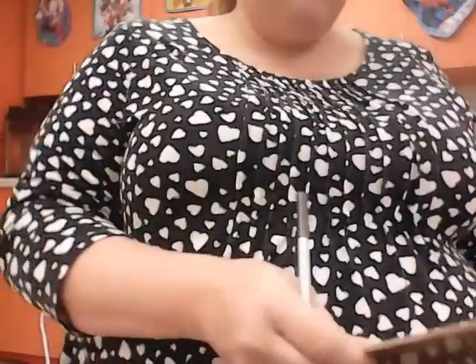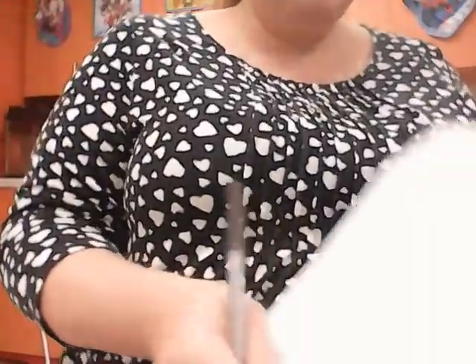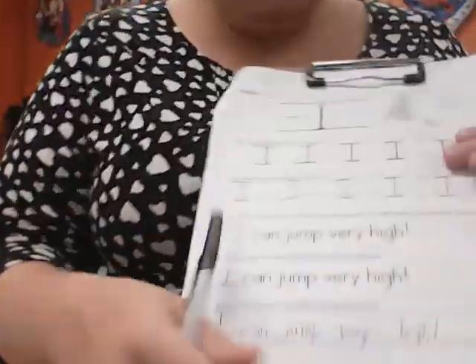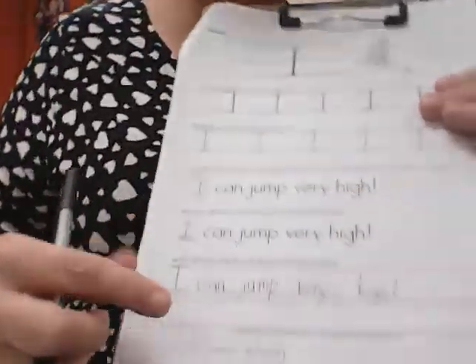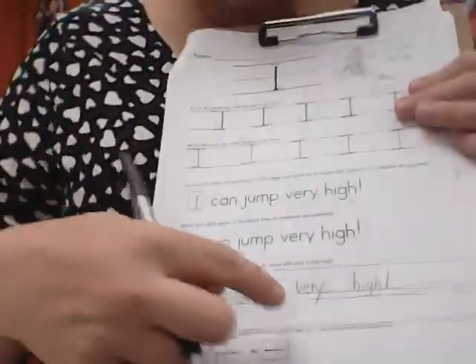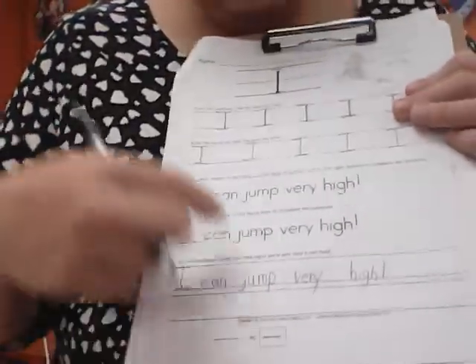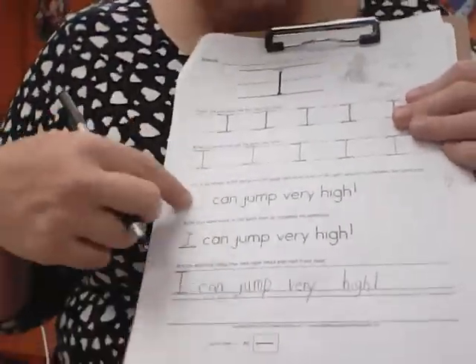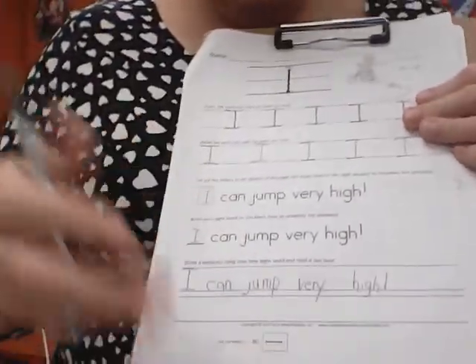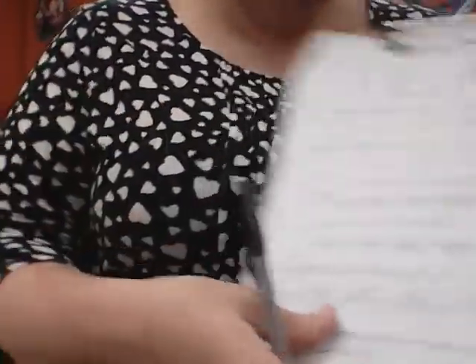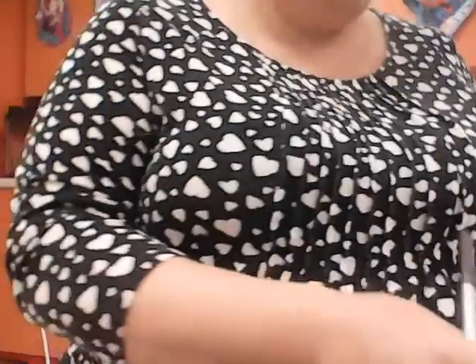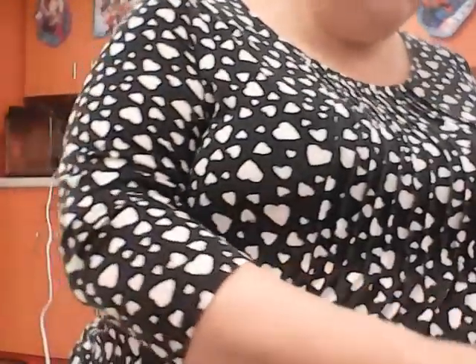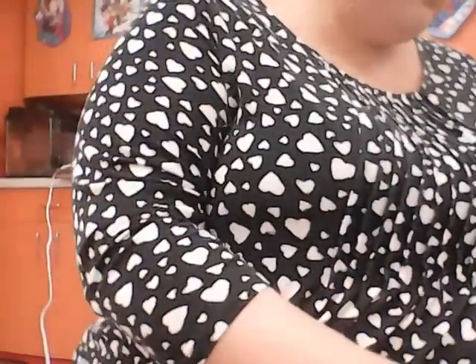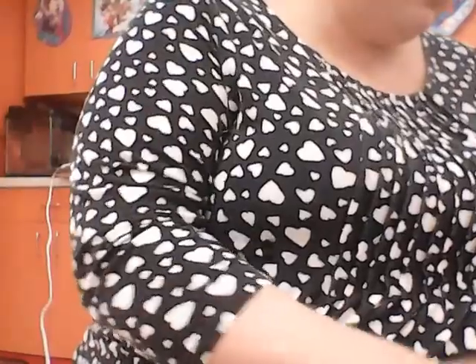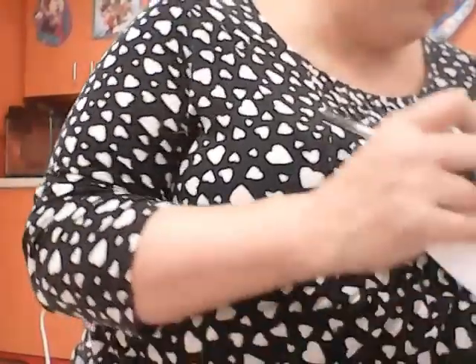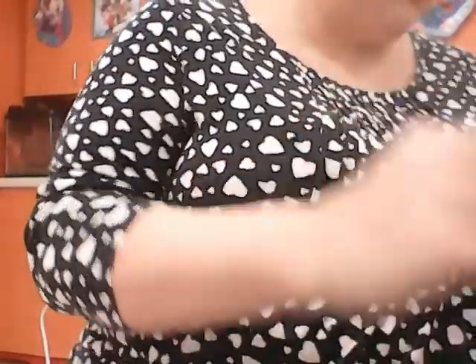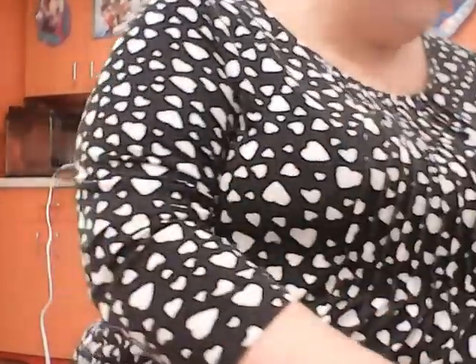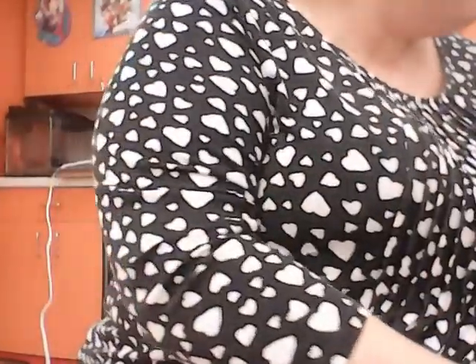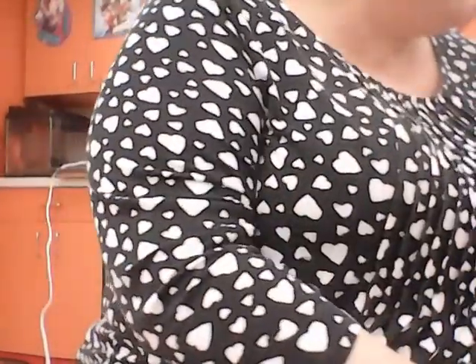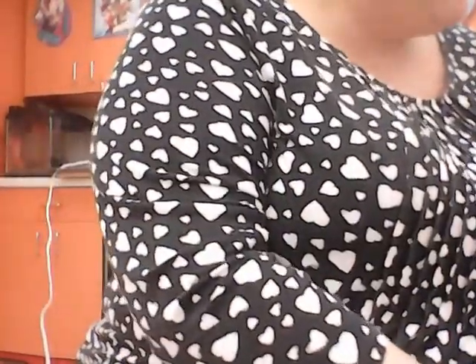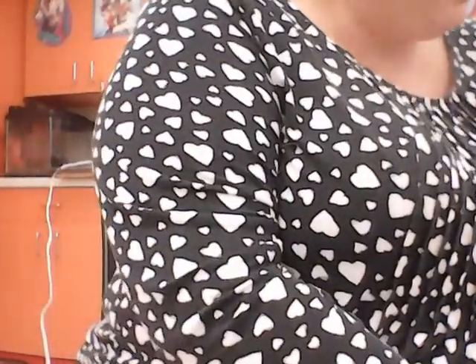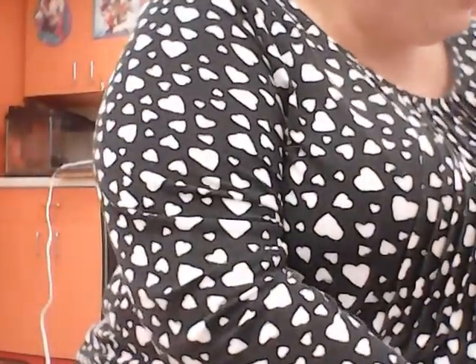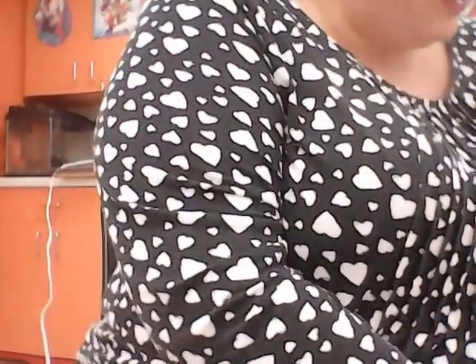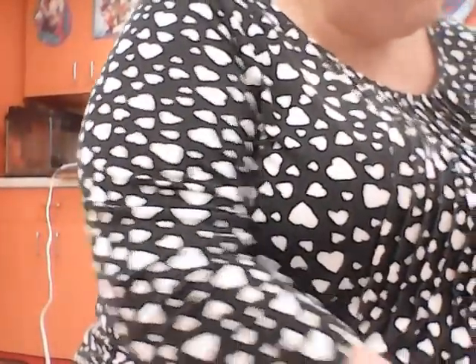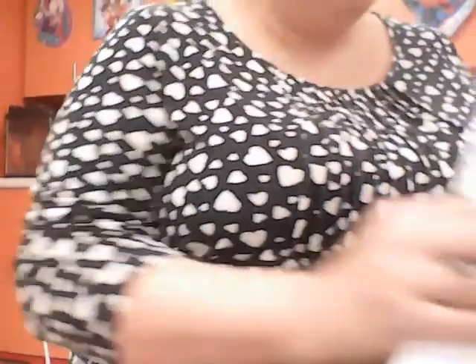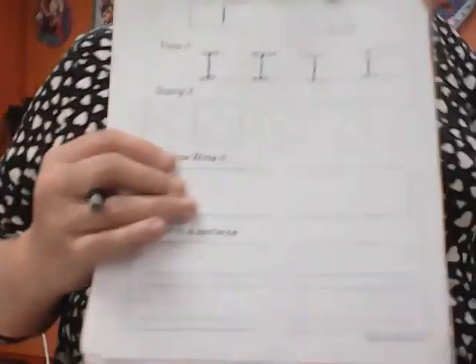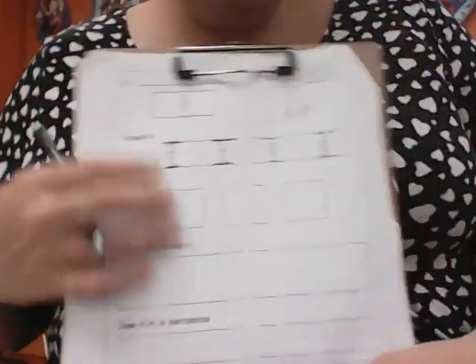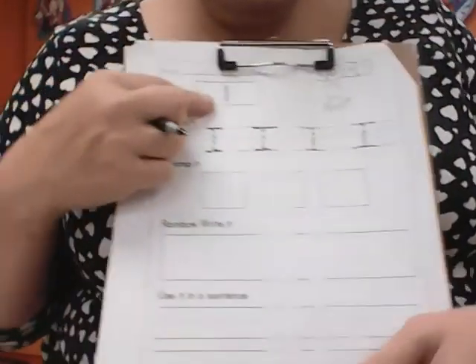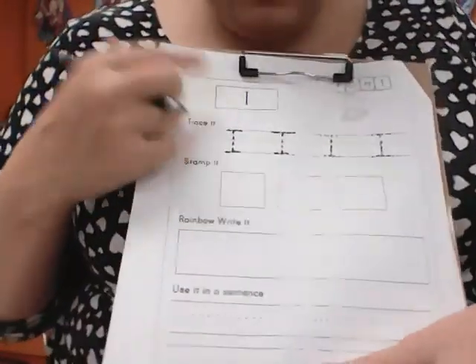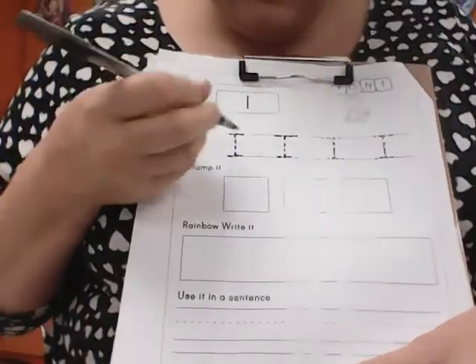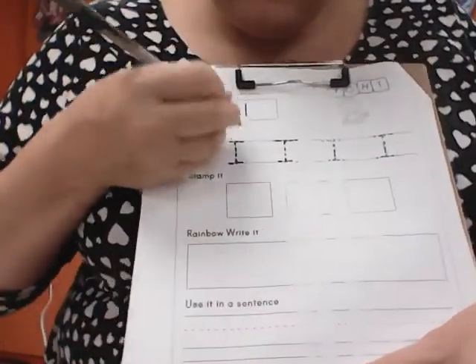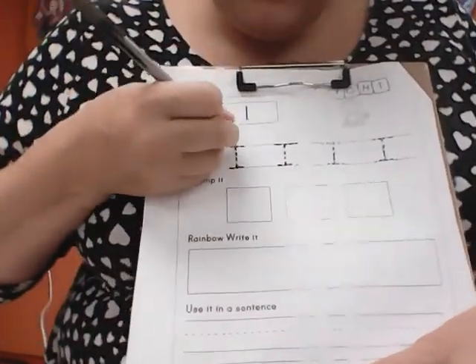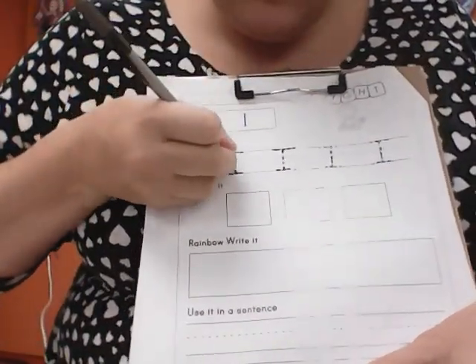And again, if you want to, you can cut out the I and glue it on here. I just write it. Then on the other side of the sheet, we're still doing the letter I. We're going to trace those I's.